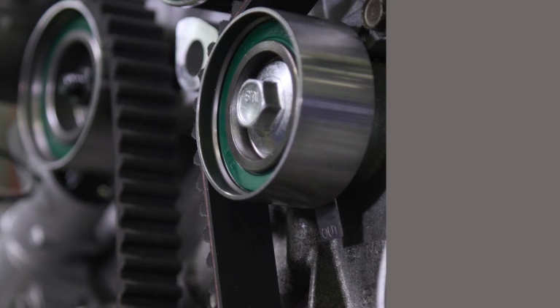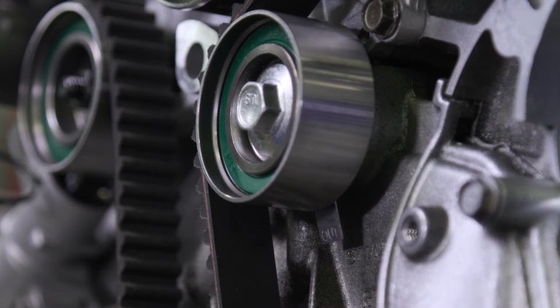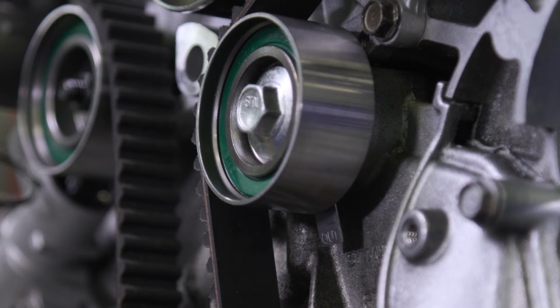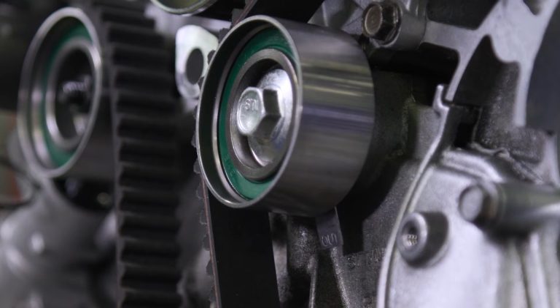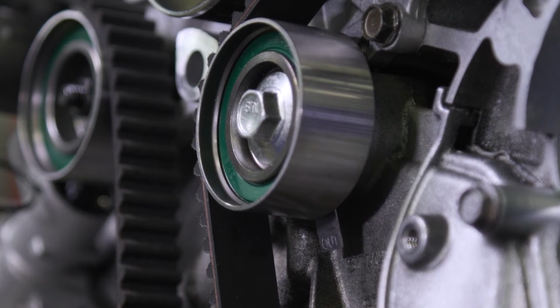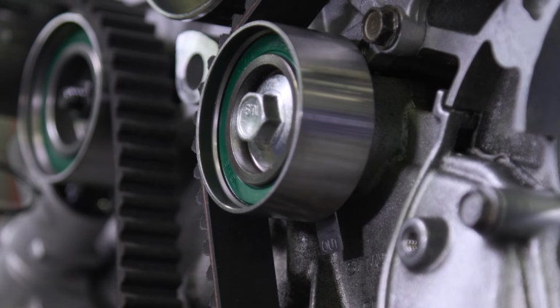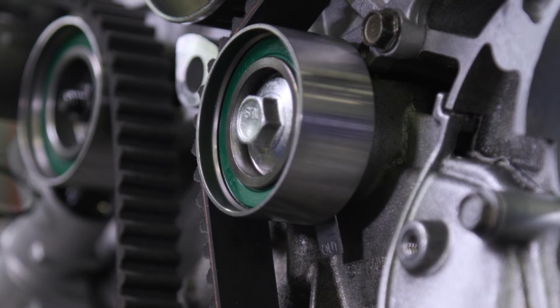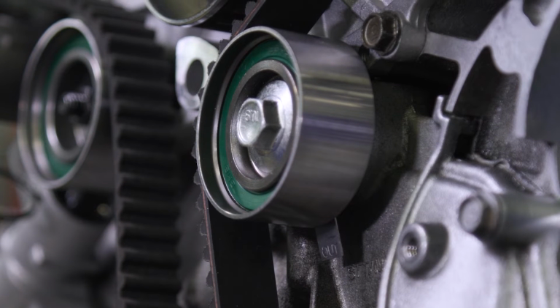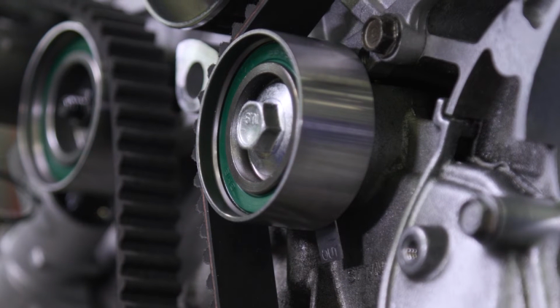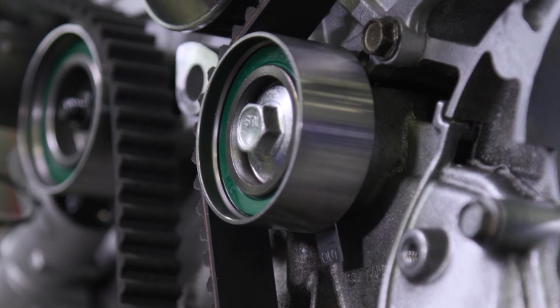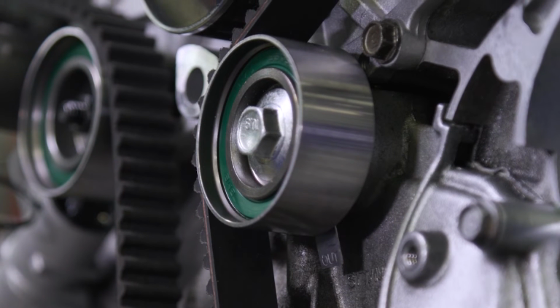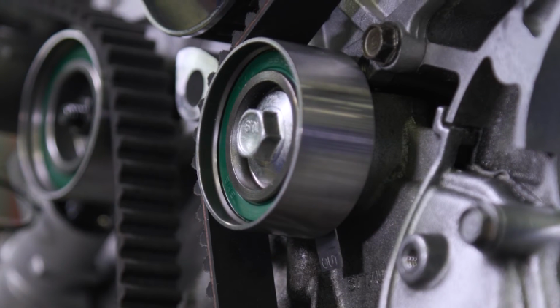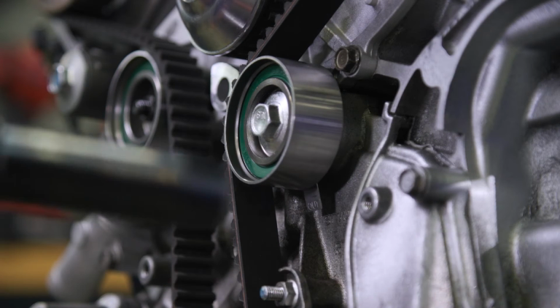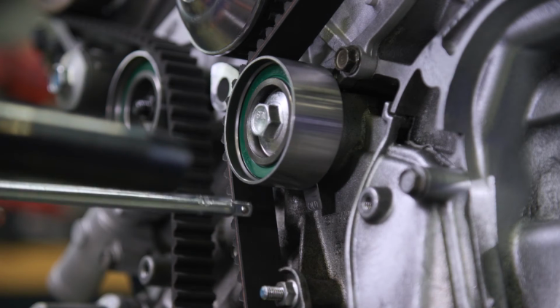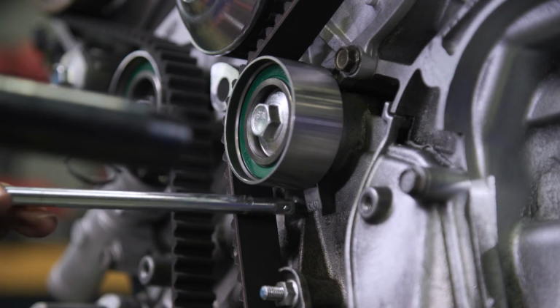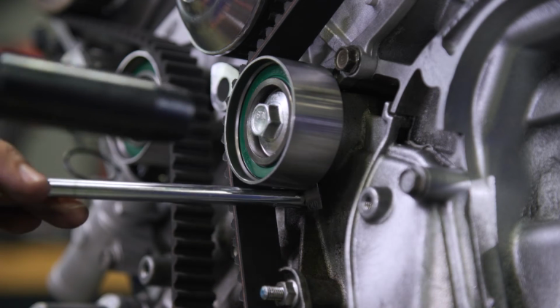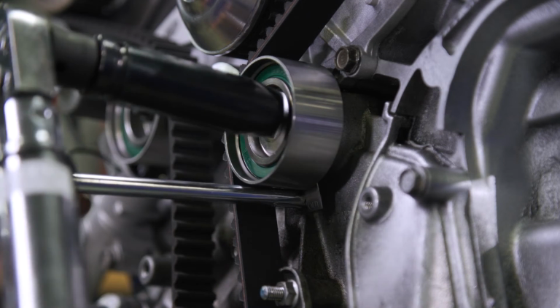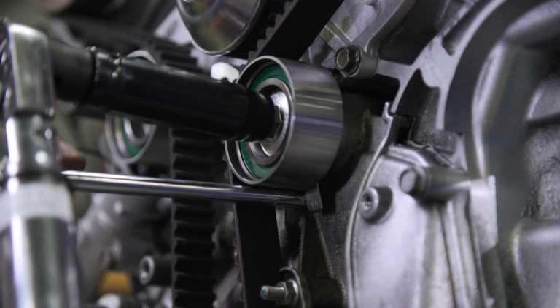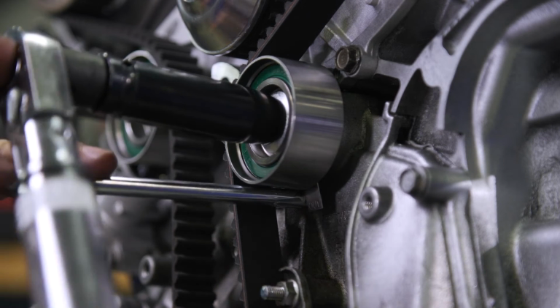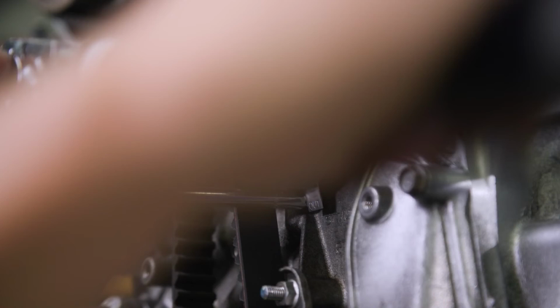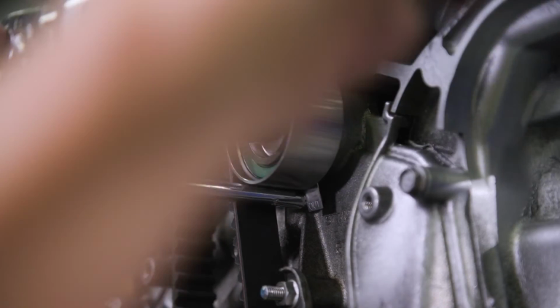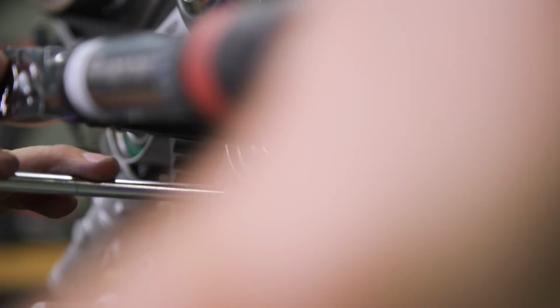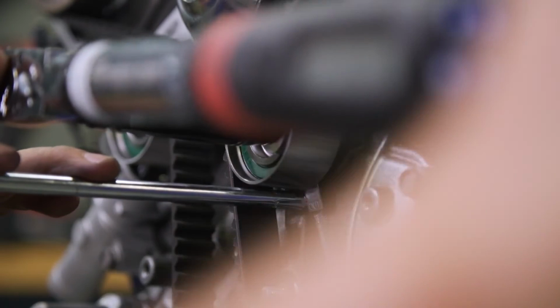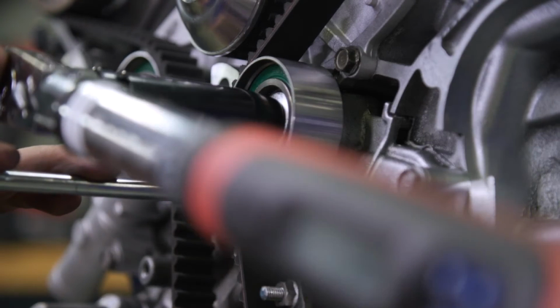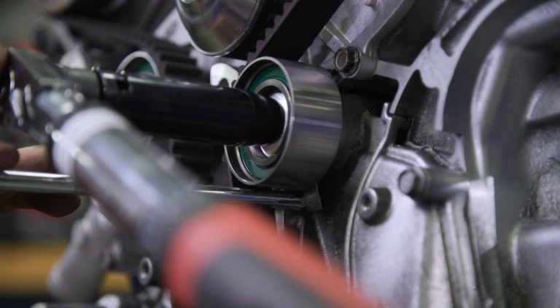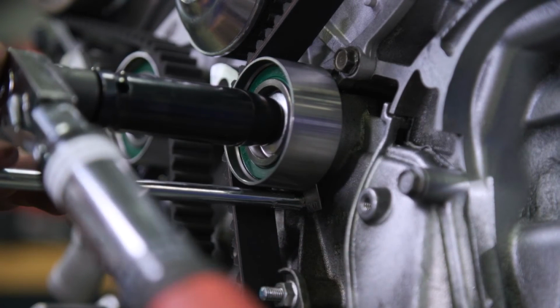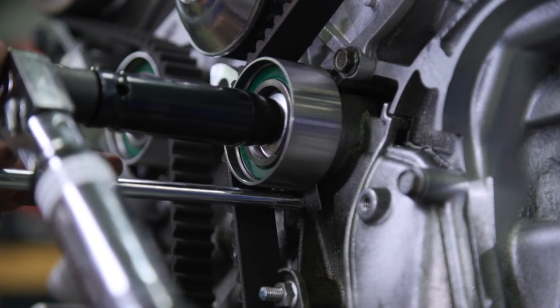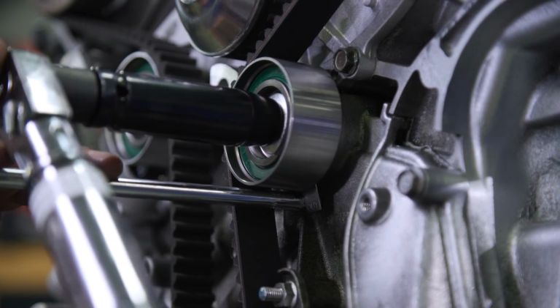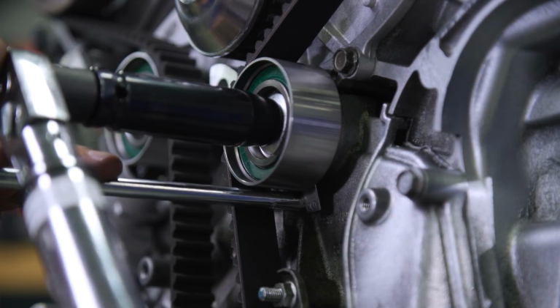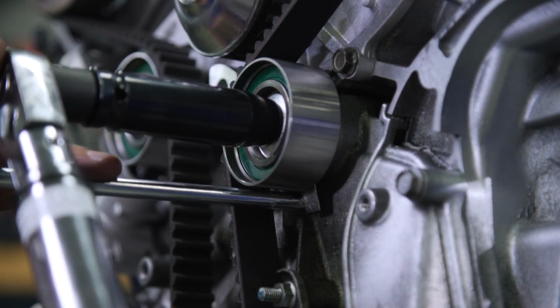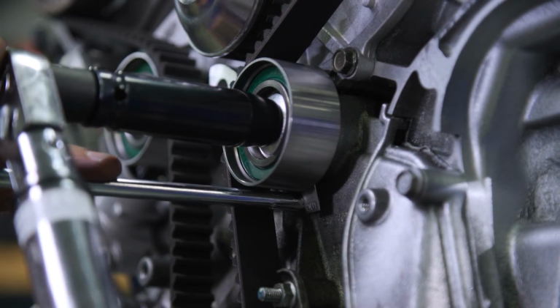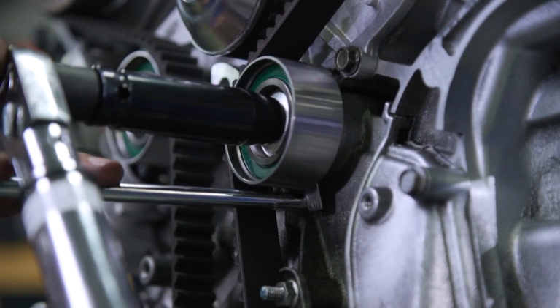After the belt is in place, torque the idler pulley bolt to 33 foot-pounds. When tightening, you'll need to install a quarter-inch drive ratchet extension to keep the shim's tab in the correct position.